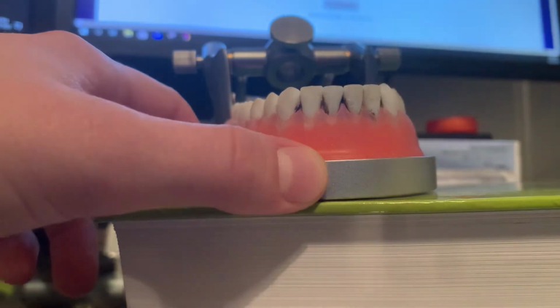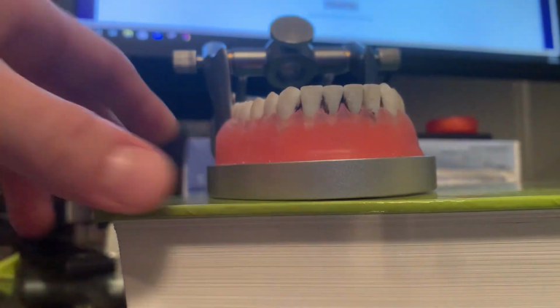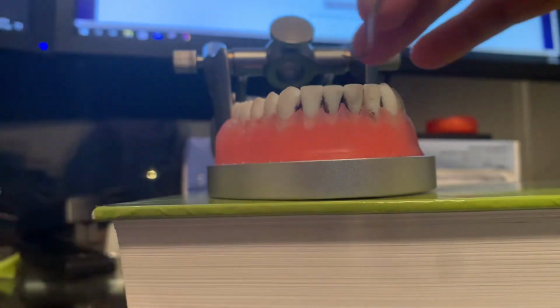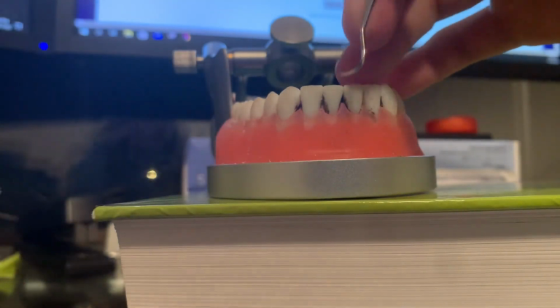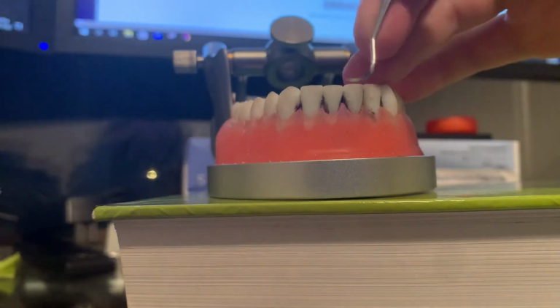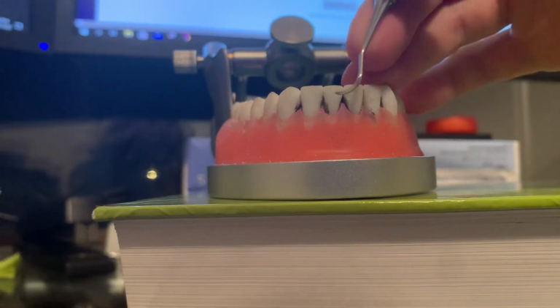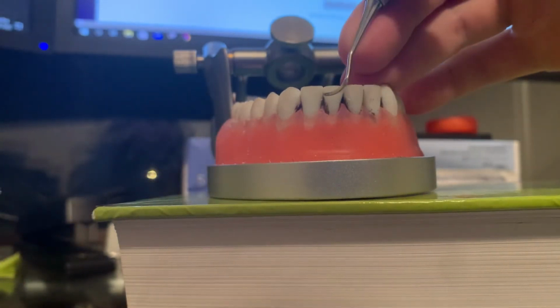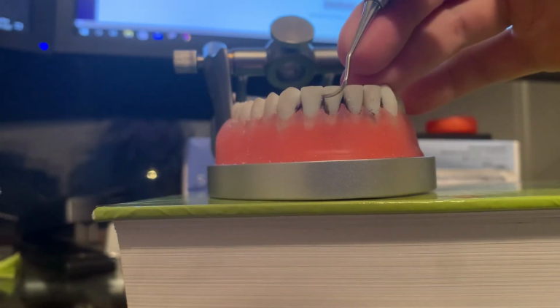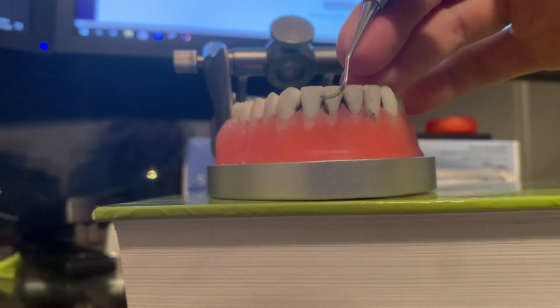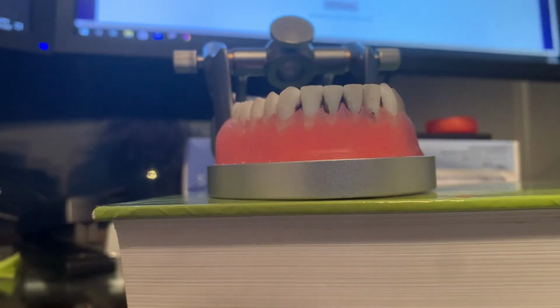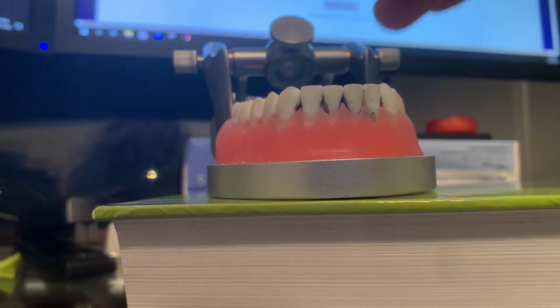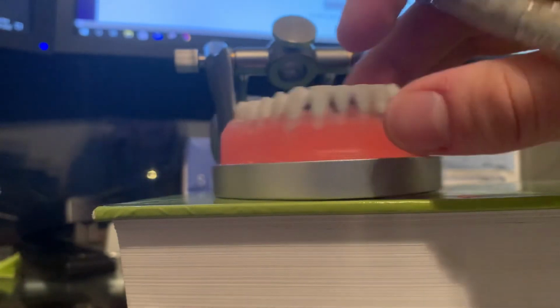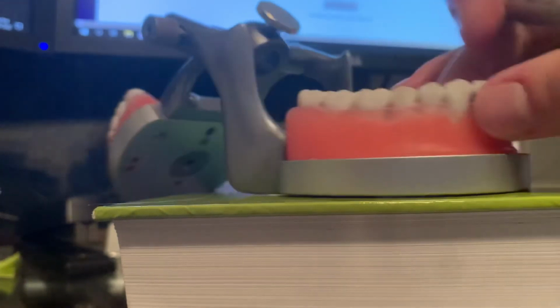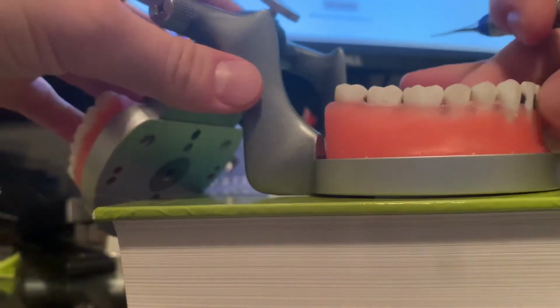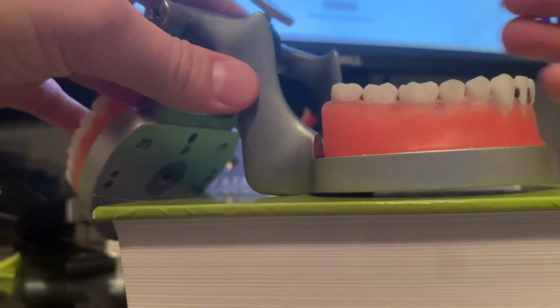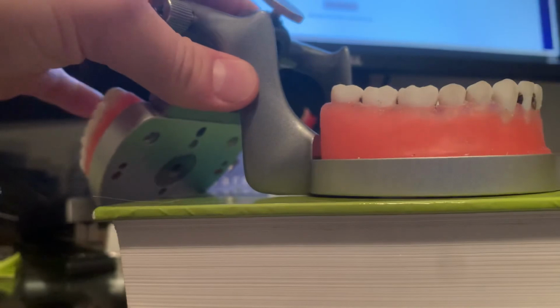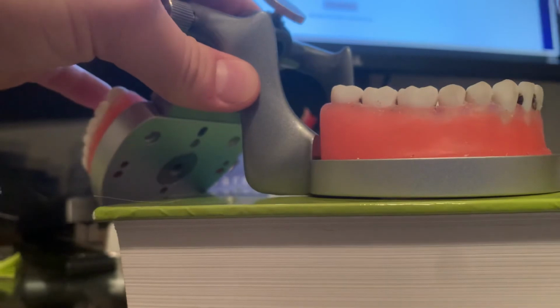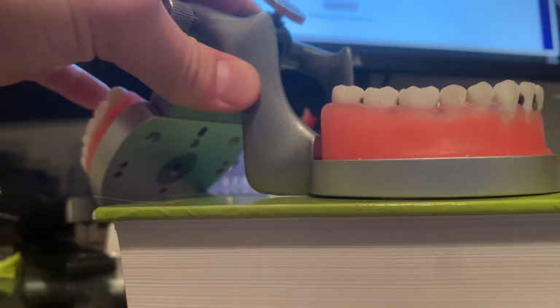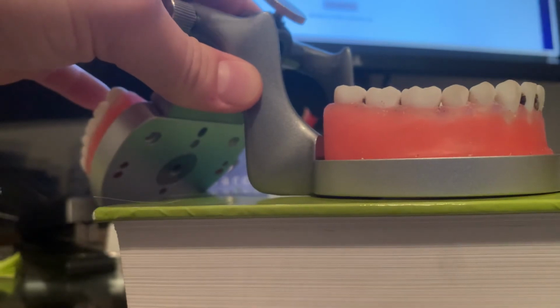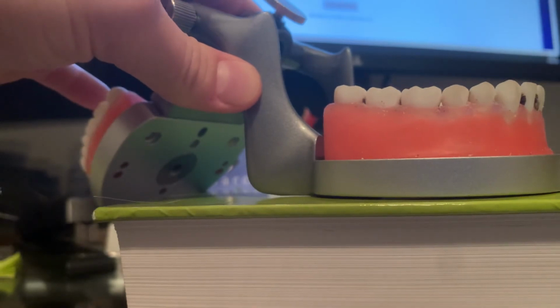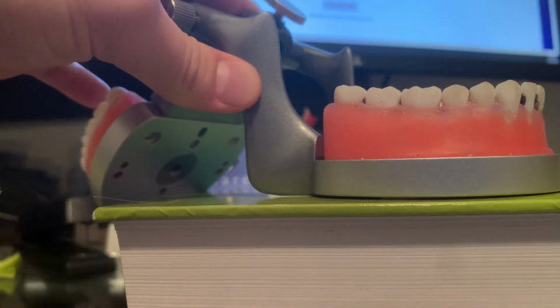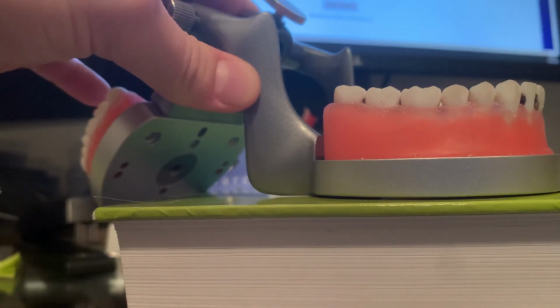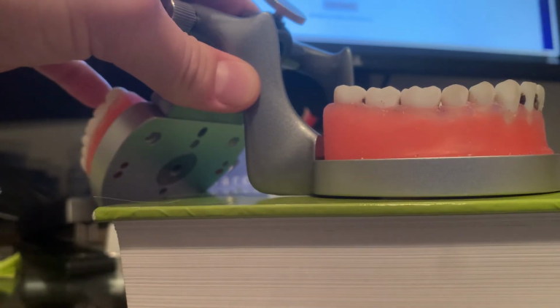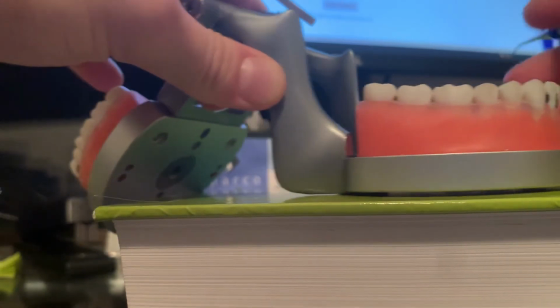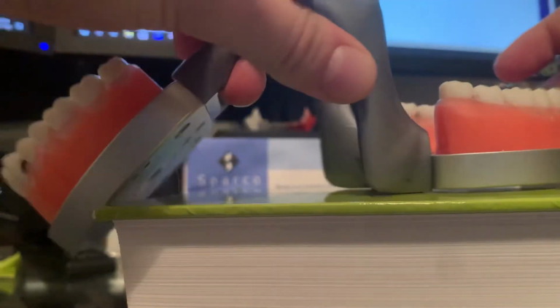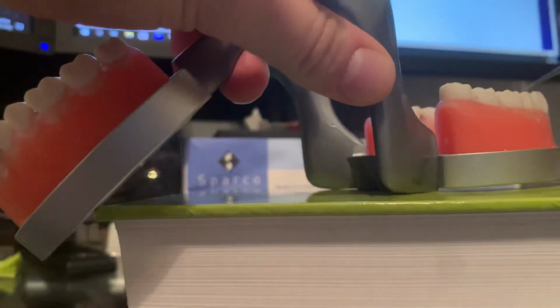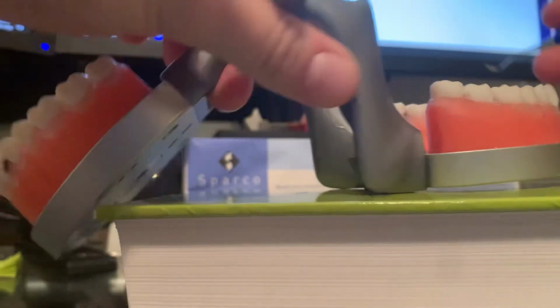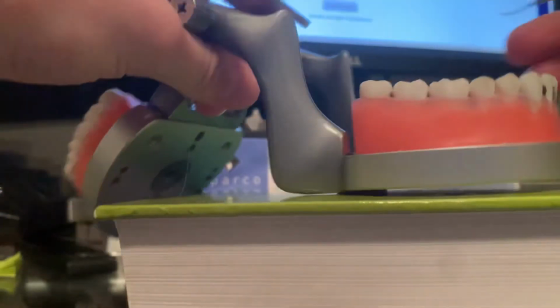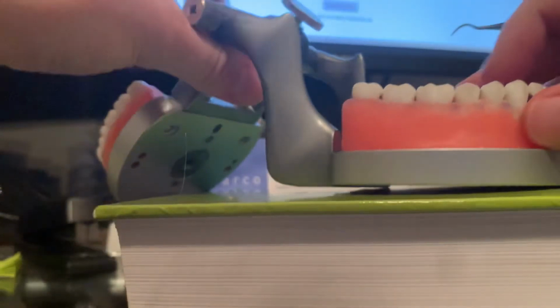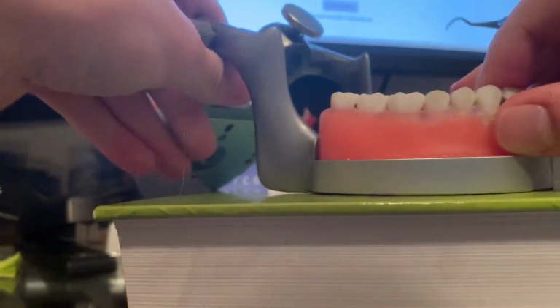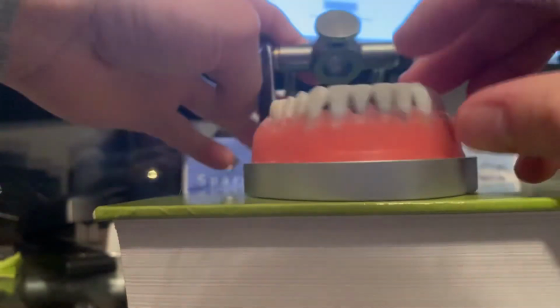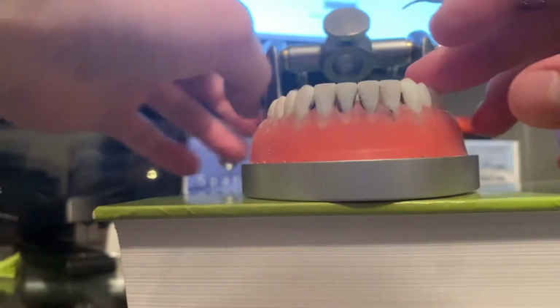I will do this on all anterior teeth. I will do the torrid surfaces together and then I will do all of the away surfaces together.